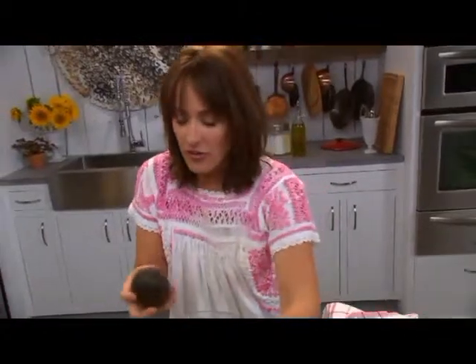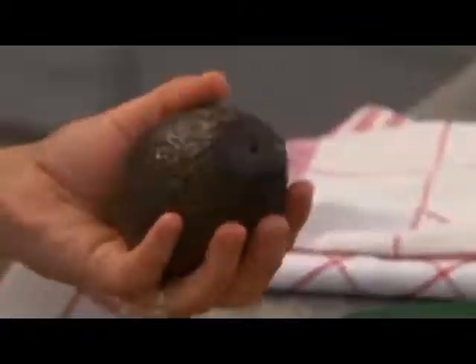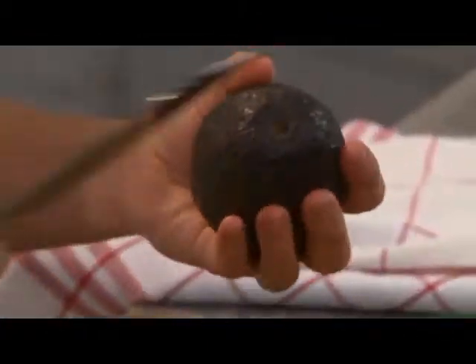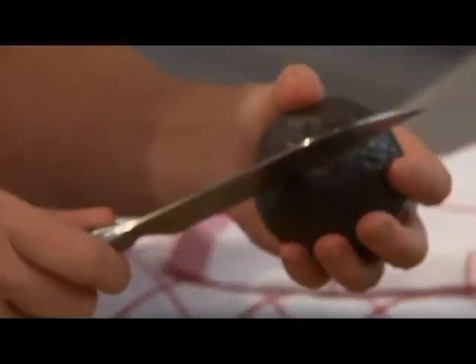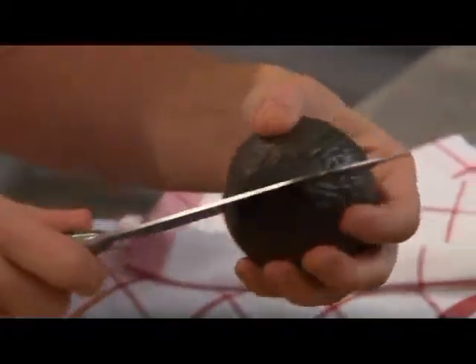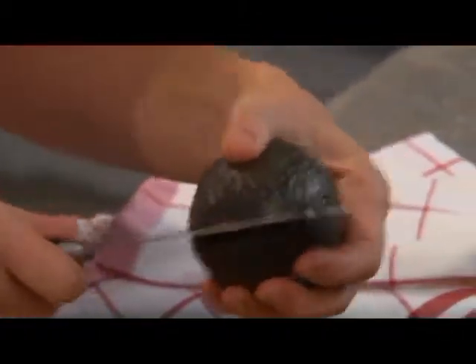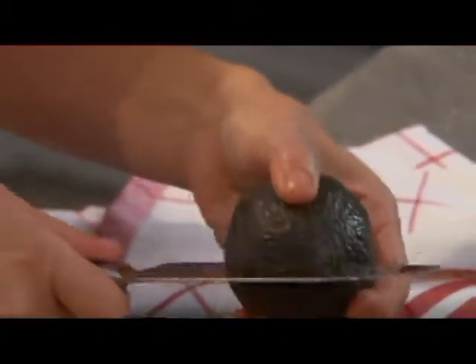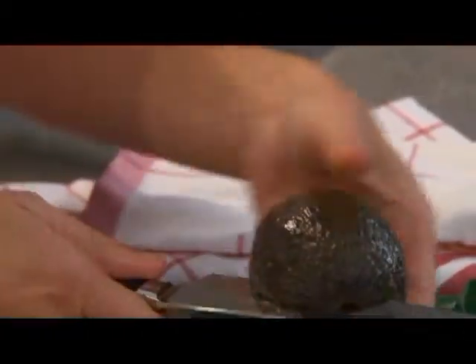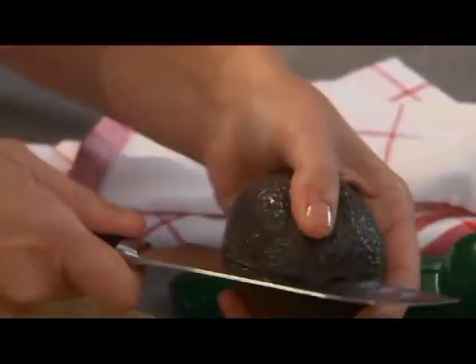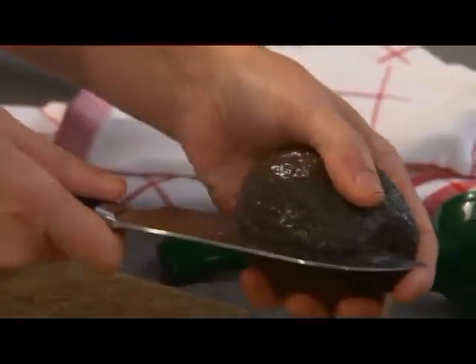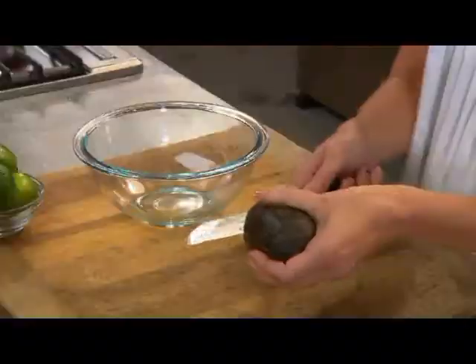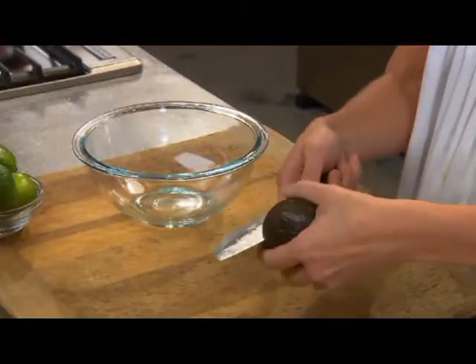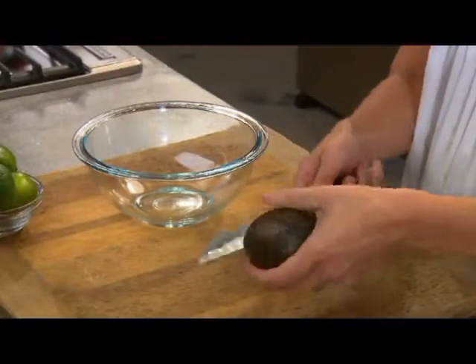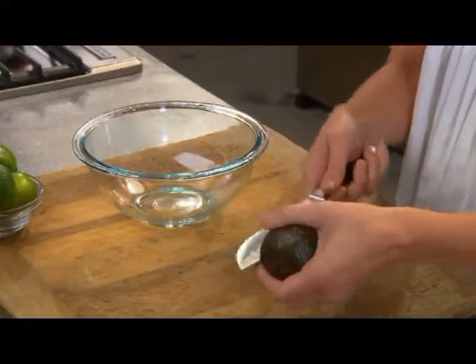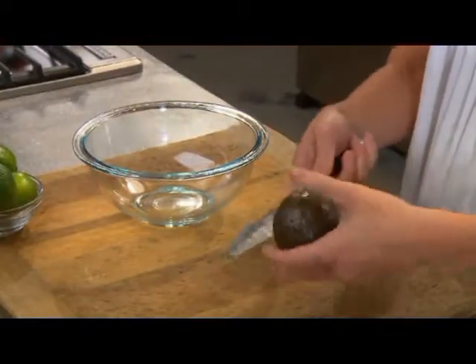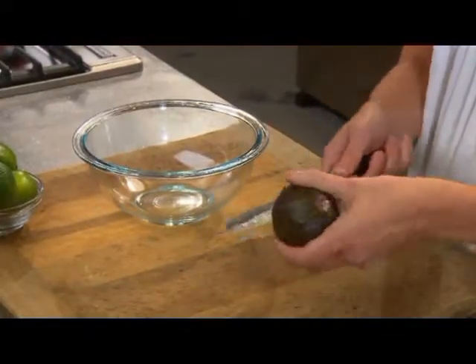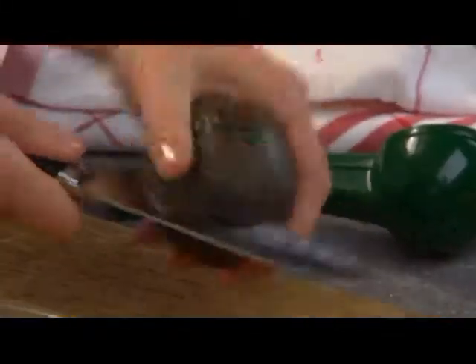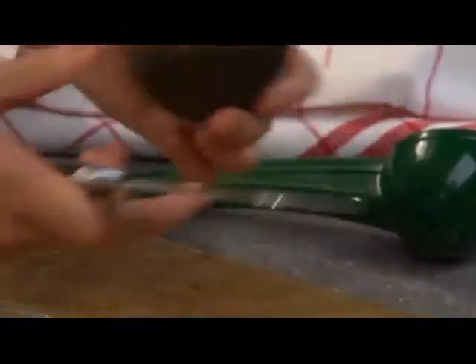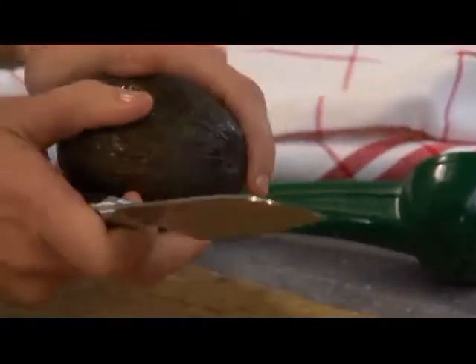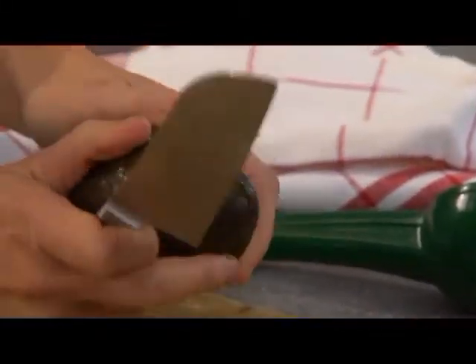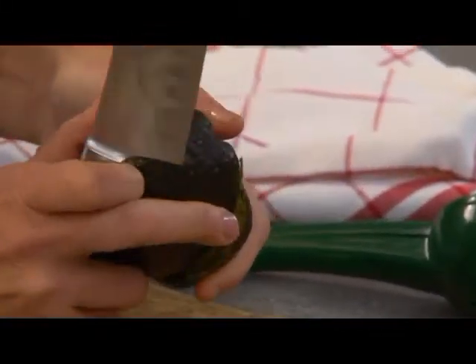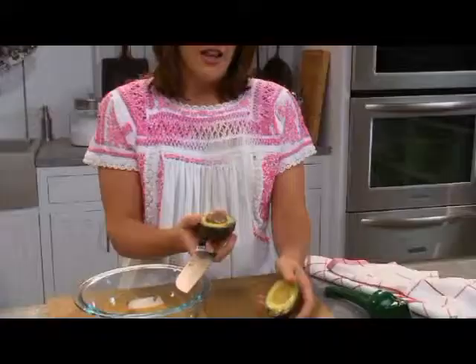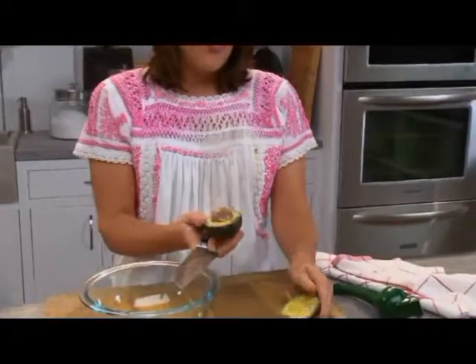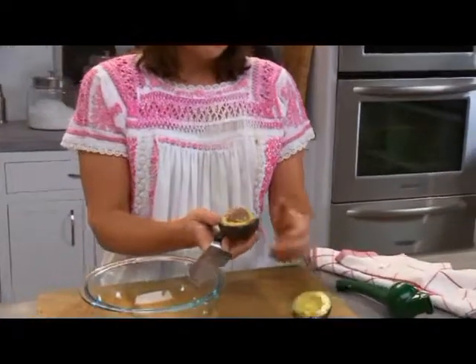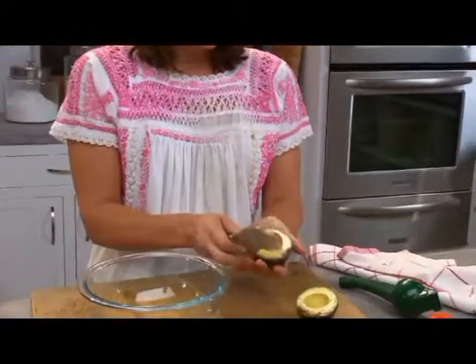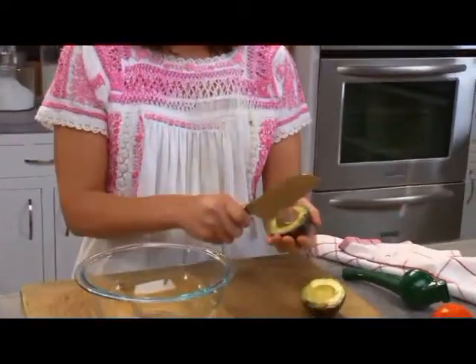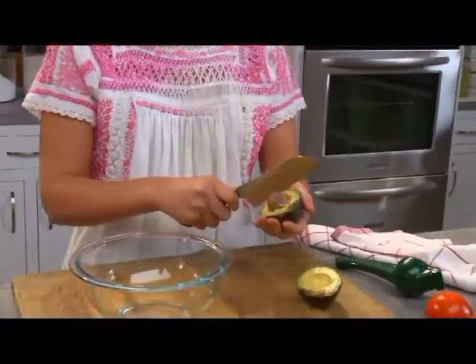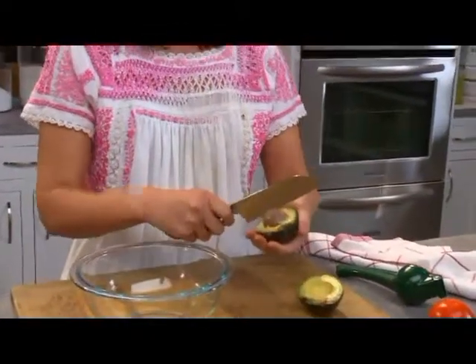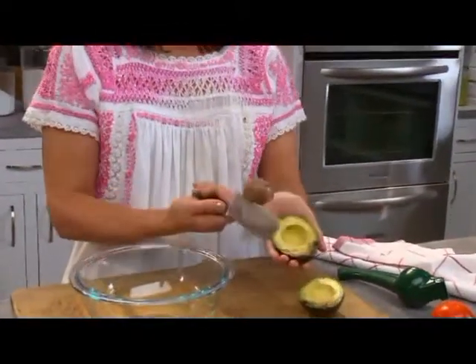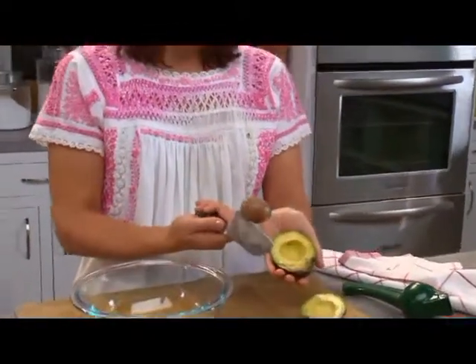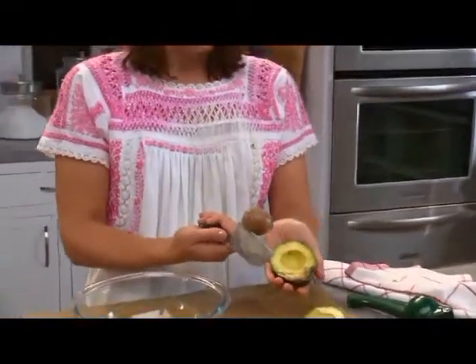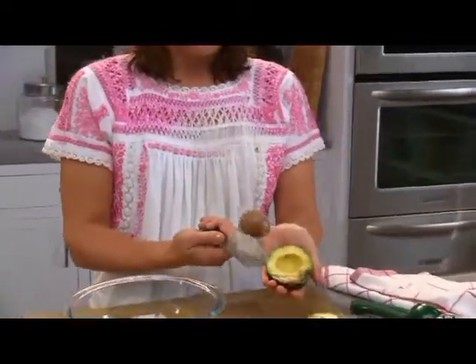Just put your knife in so that you feel the seed on the inside, and you'll see it'll stop for you. Then just kind of roll it all the way around, twist it open, and then you're going to want to take your knife and pop it in the center here.